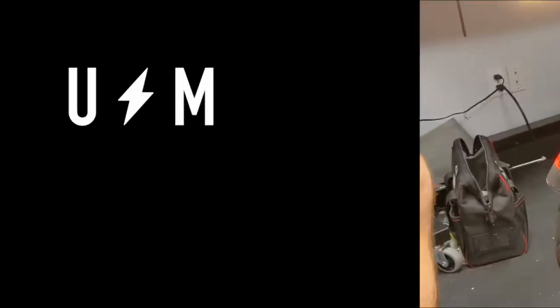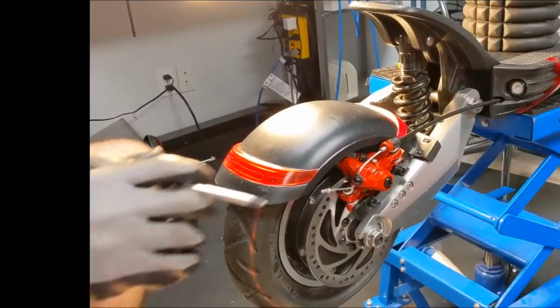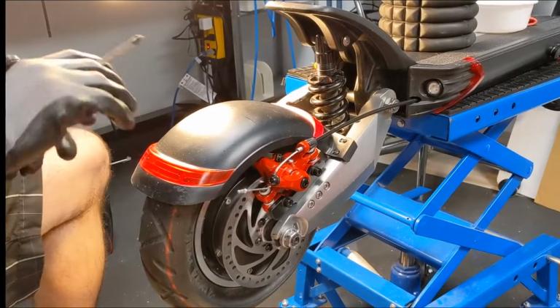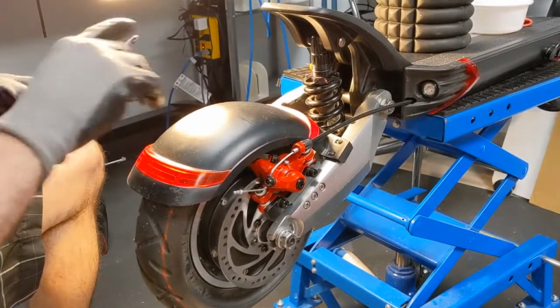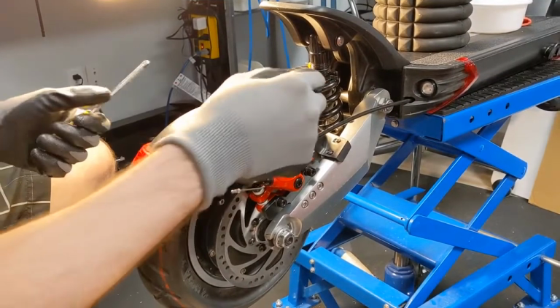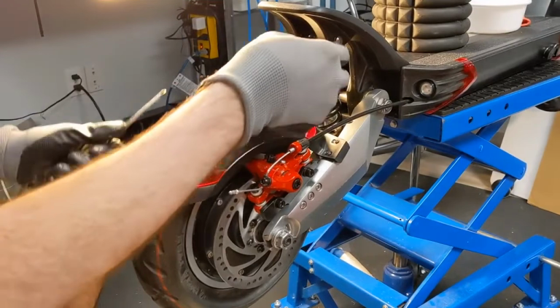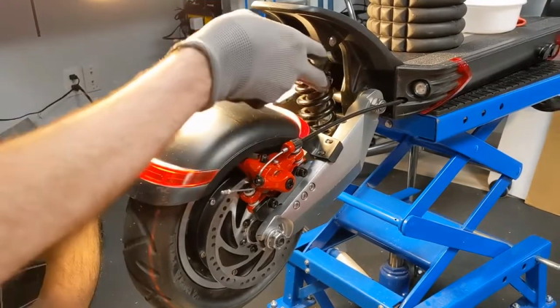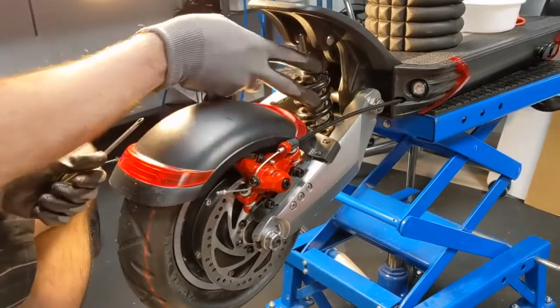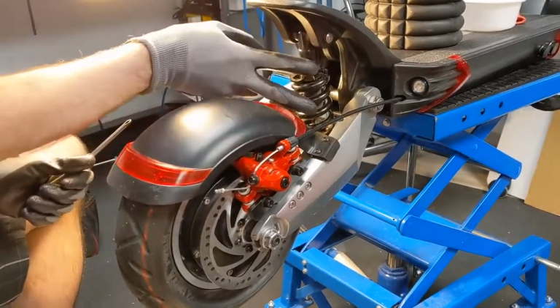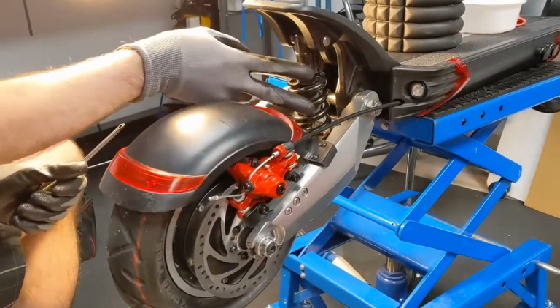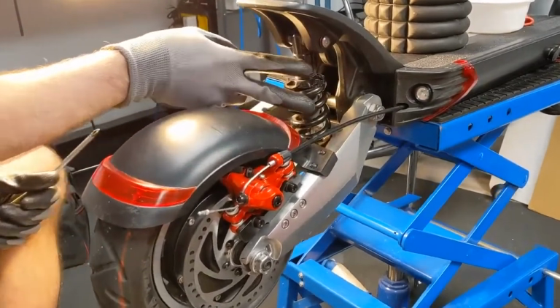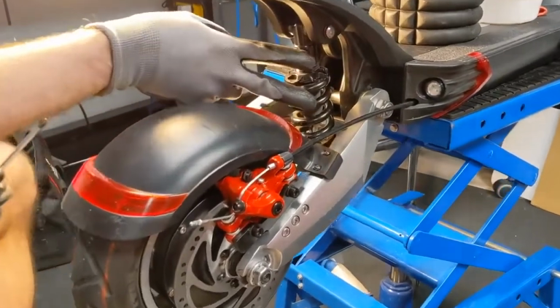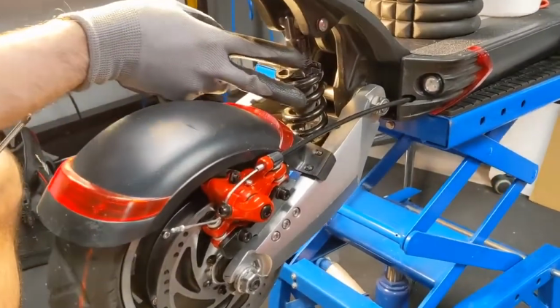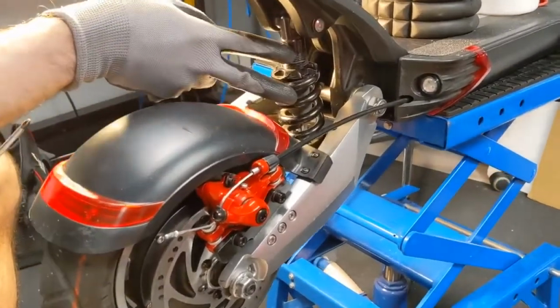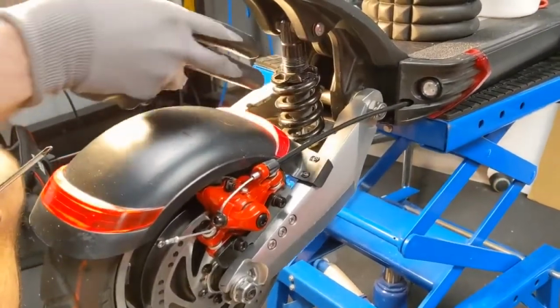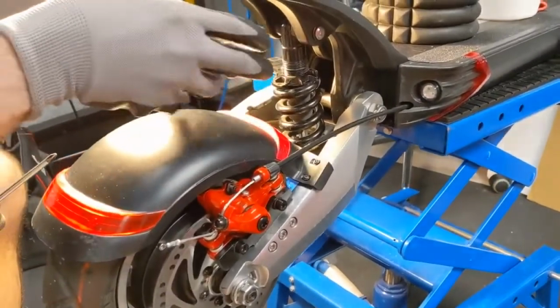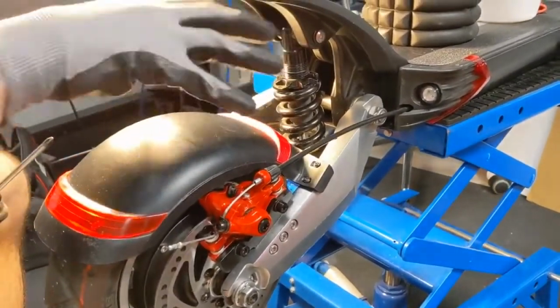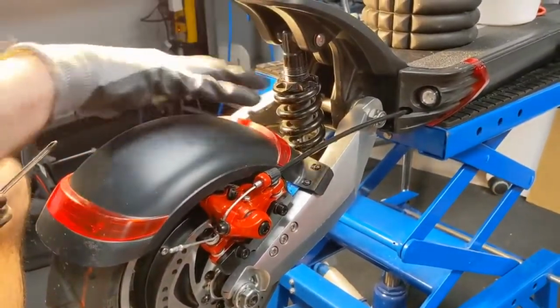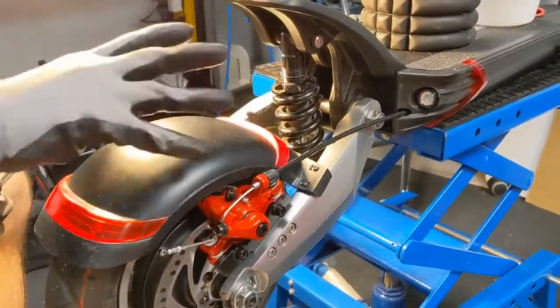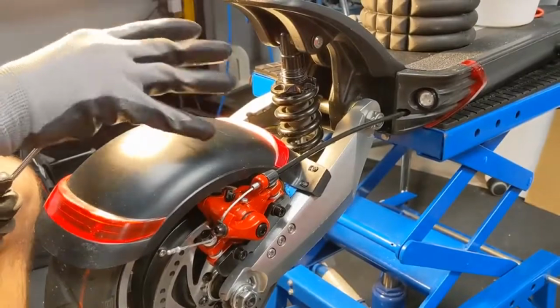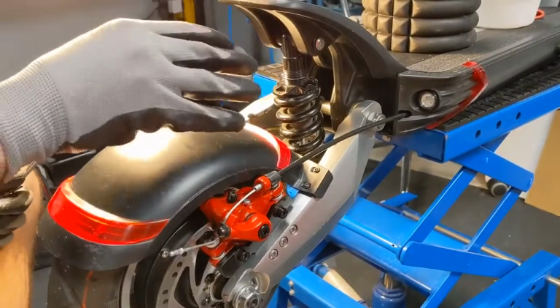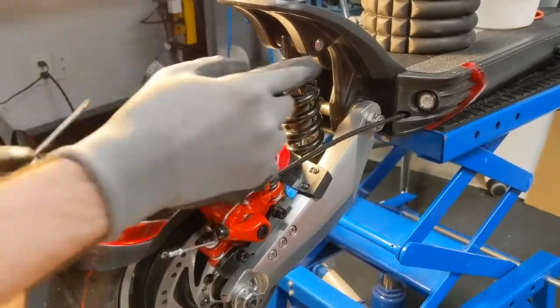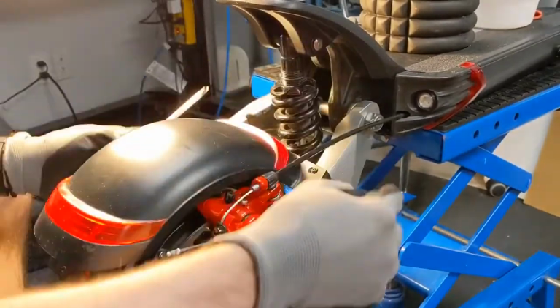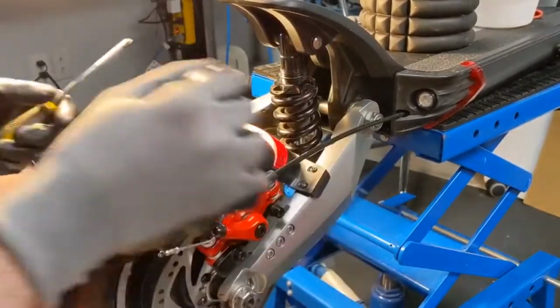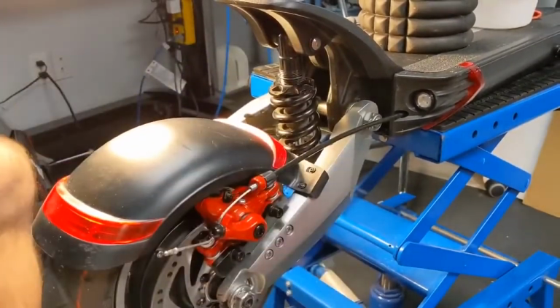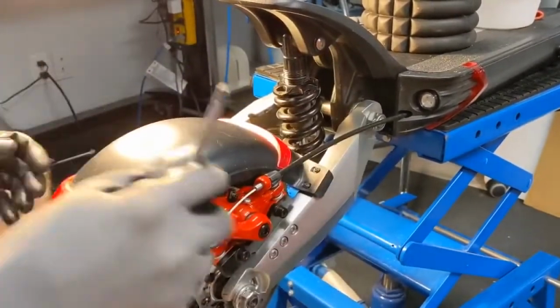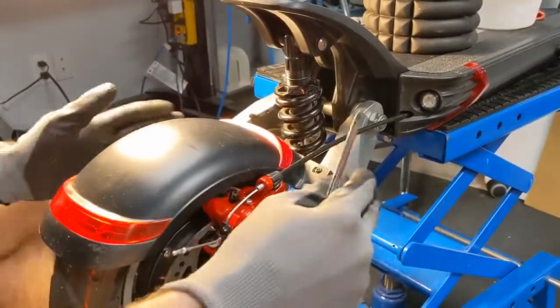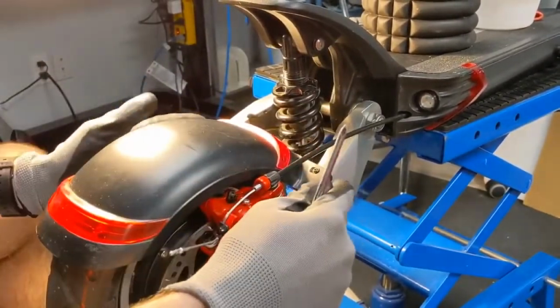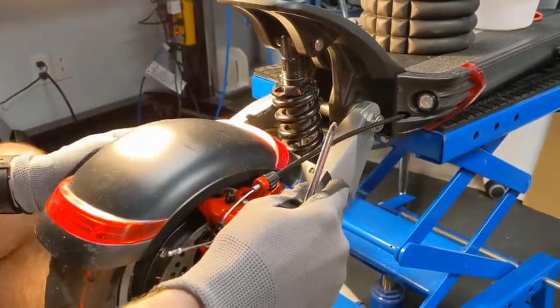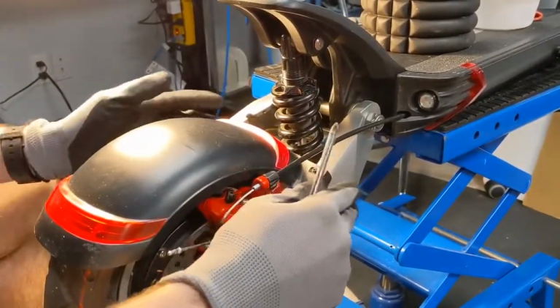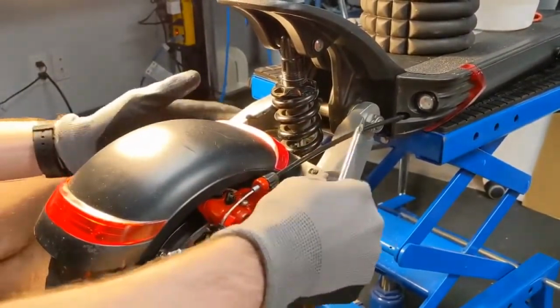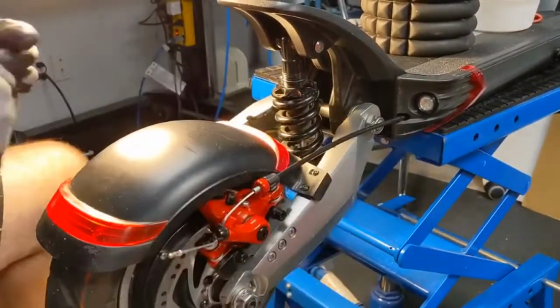This is a quick video on how to replace your suspension on the Evolve Pro. Front and rear are very similar, same setup. The rear is slightly more complicated, so we'll do that one.